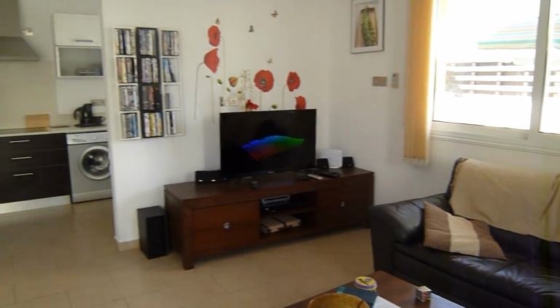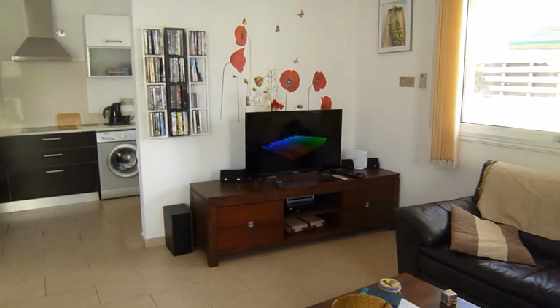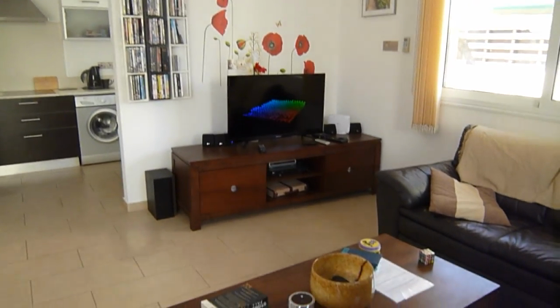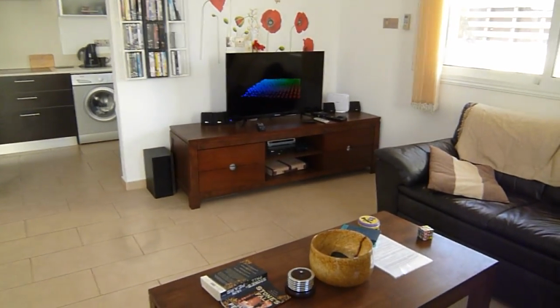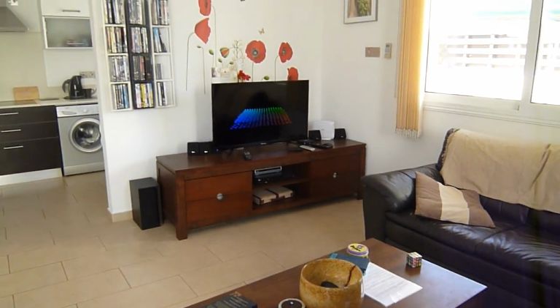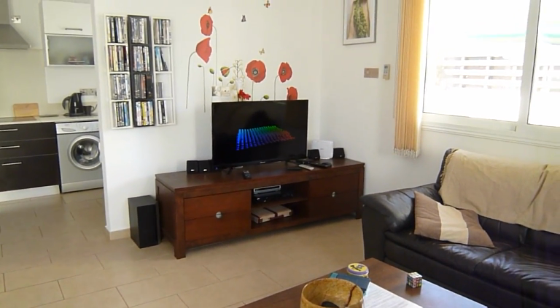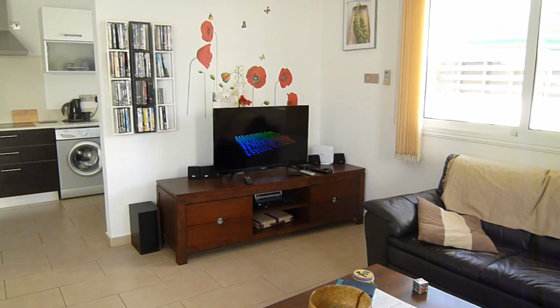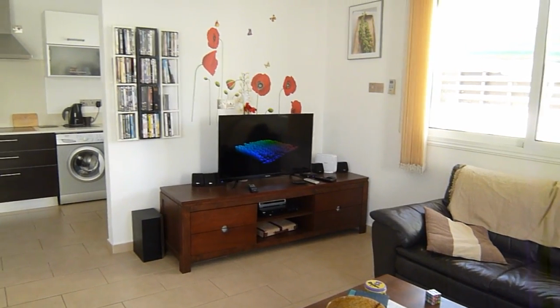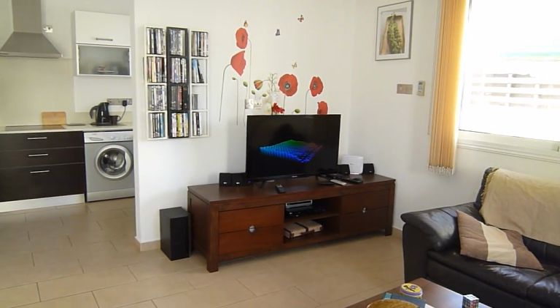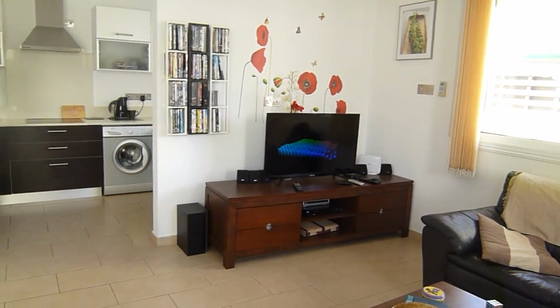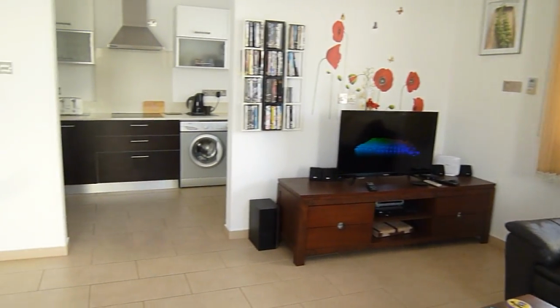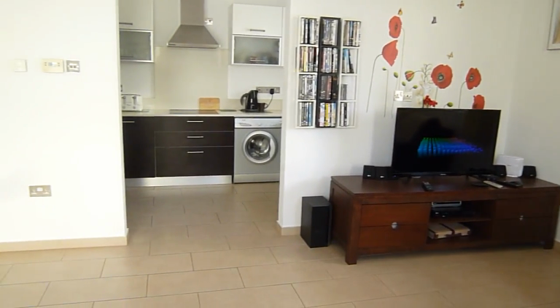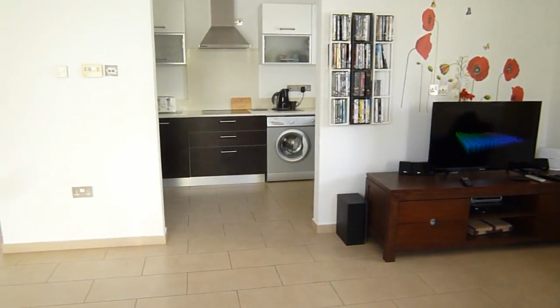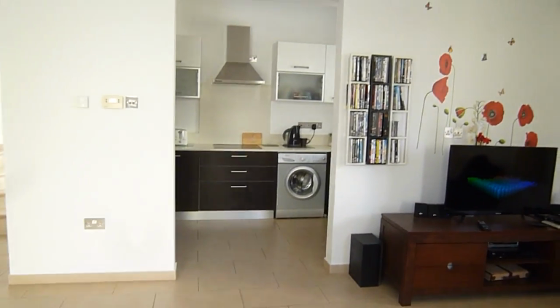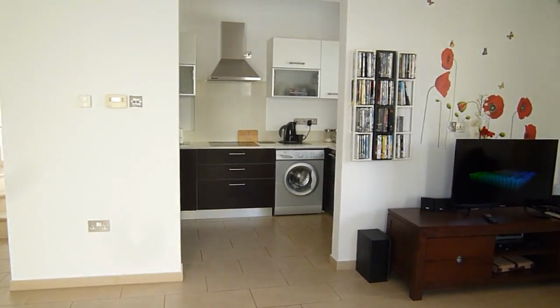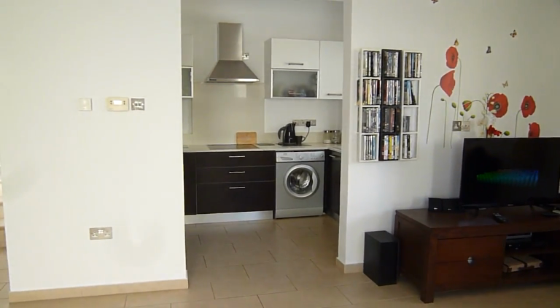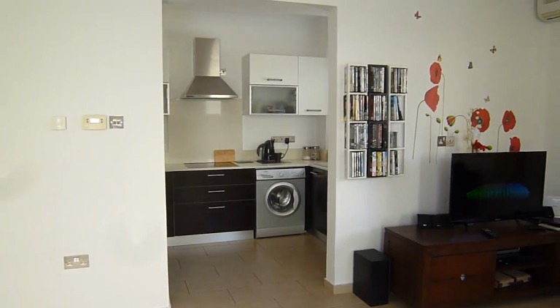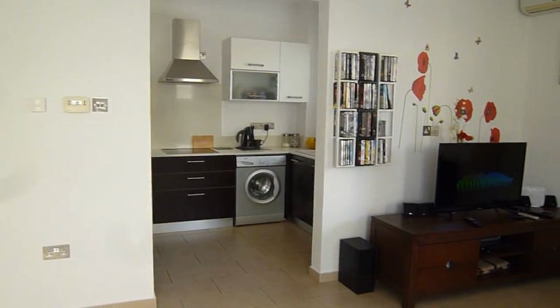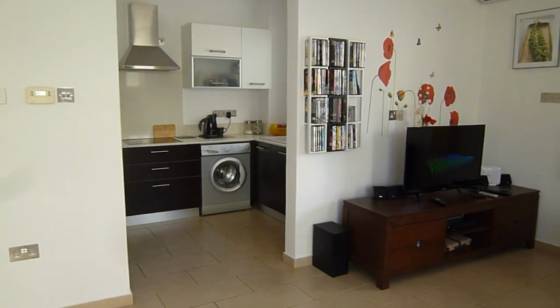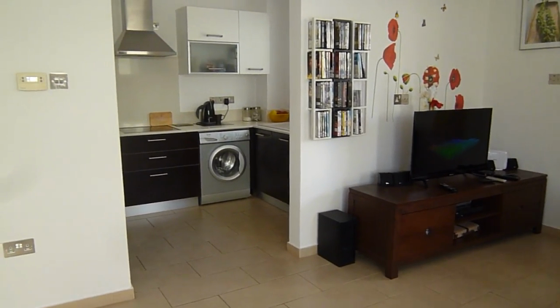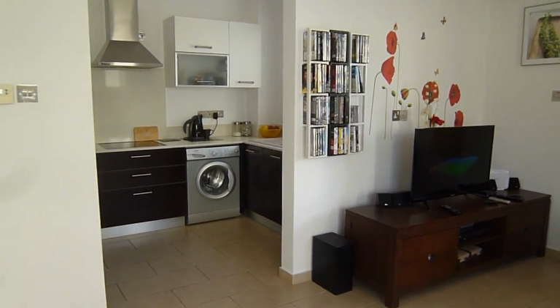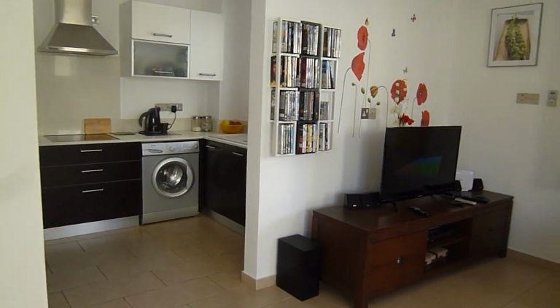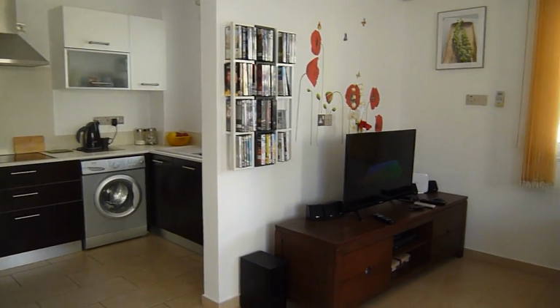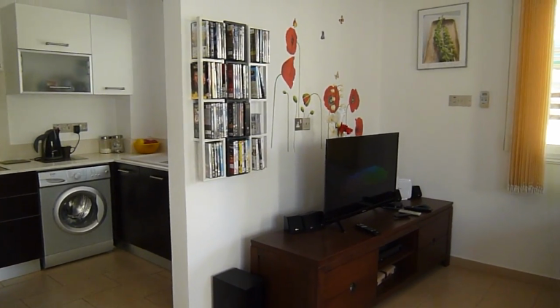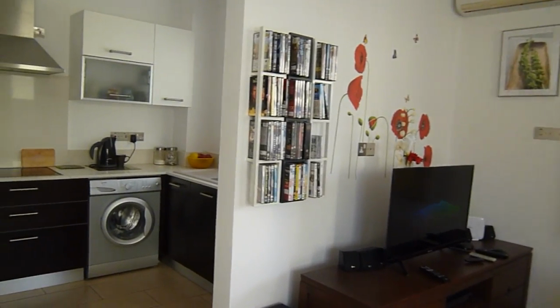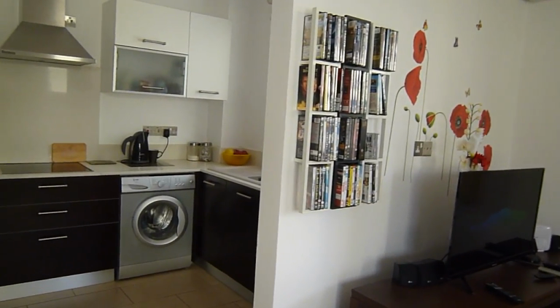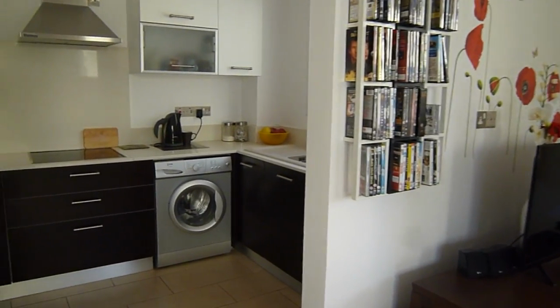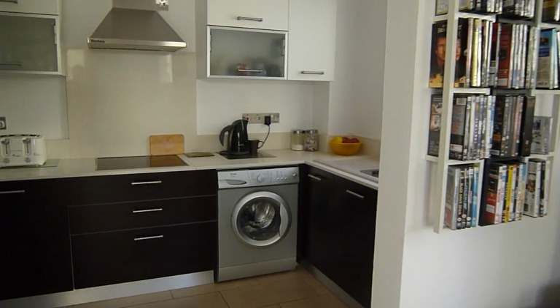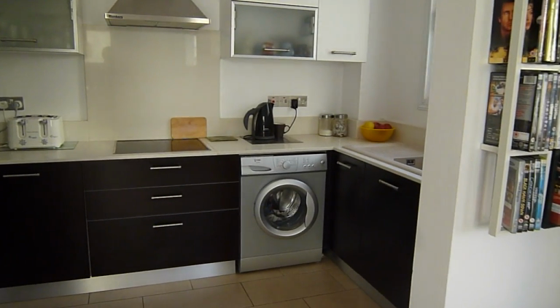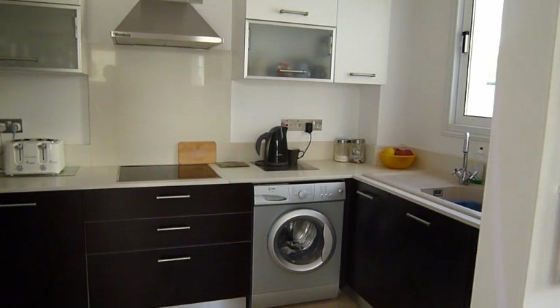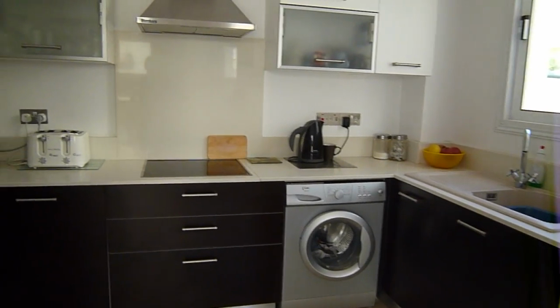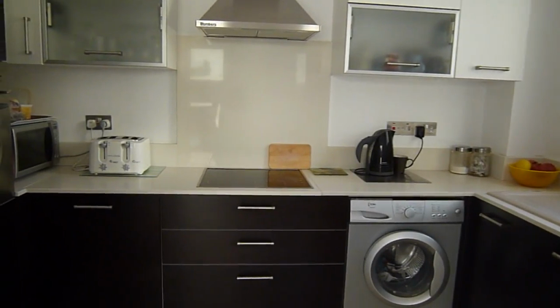42 inch LED TV with full internet streaming, all the UK channels, all the UK films — you can get everything on the streaming service. Also a satellite TV, DVD, the usual.